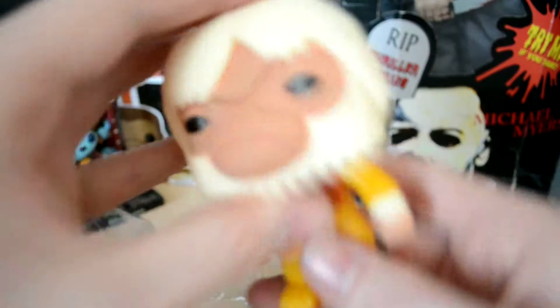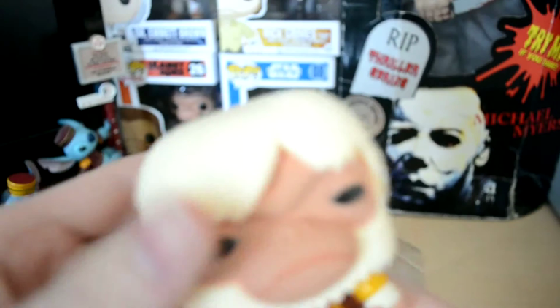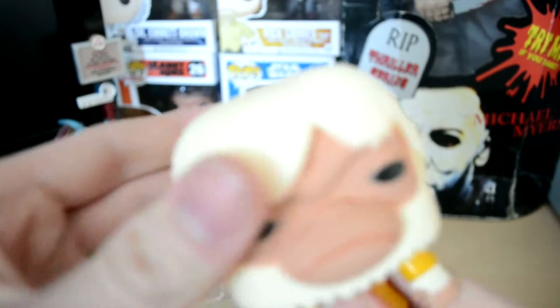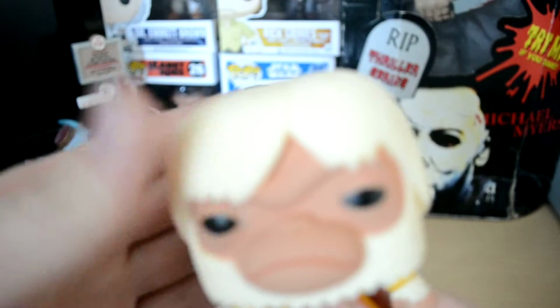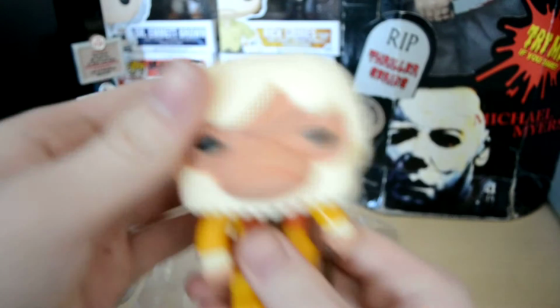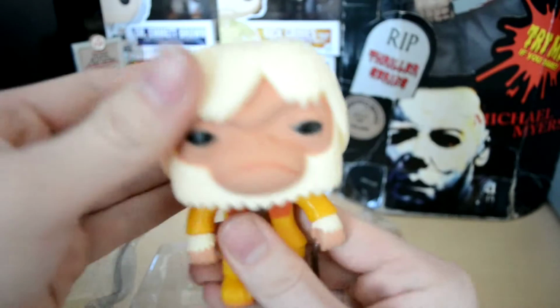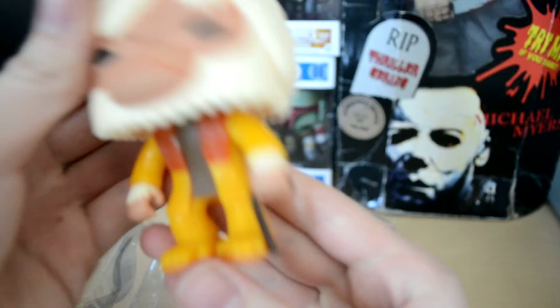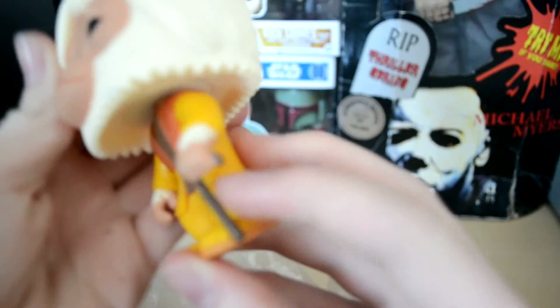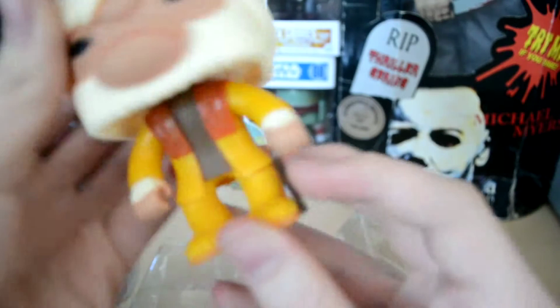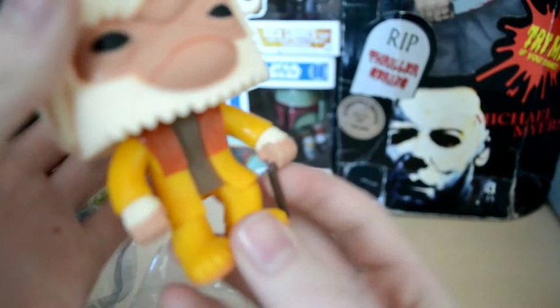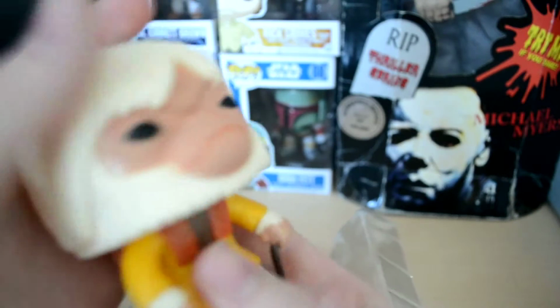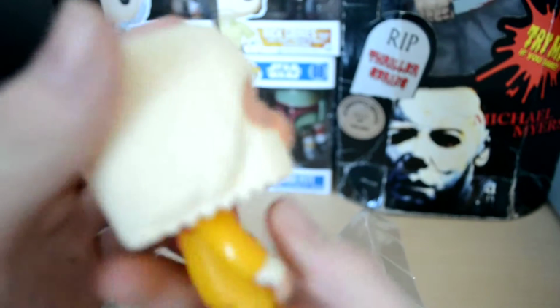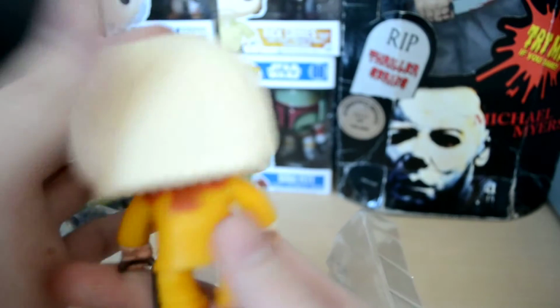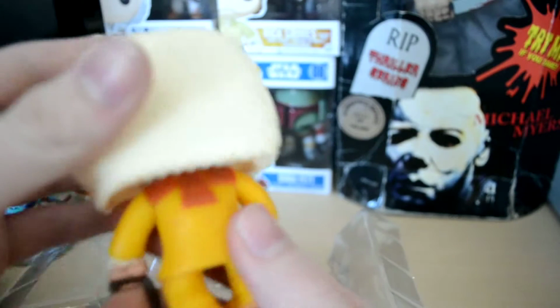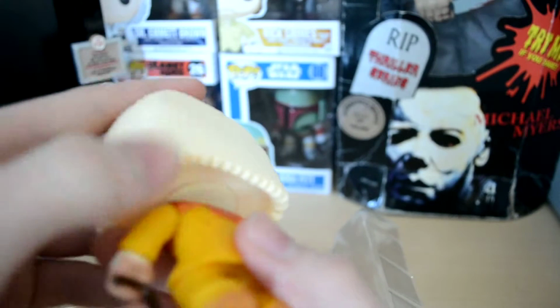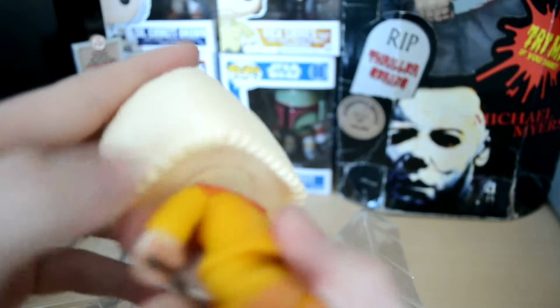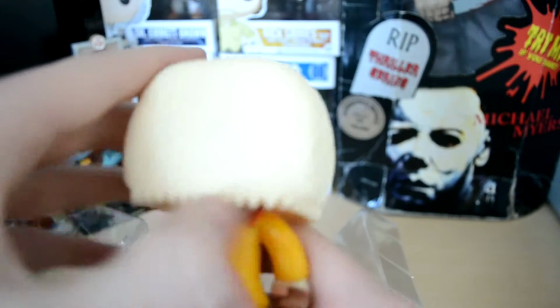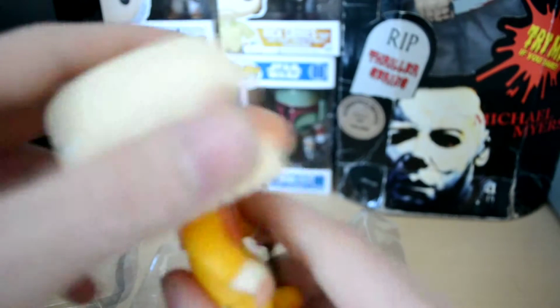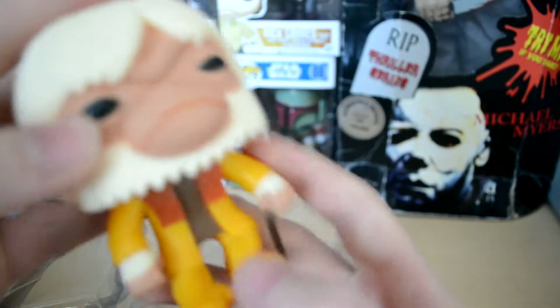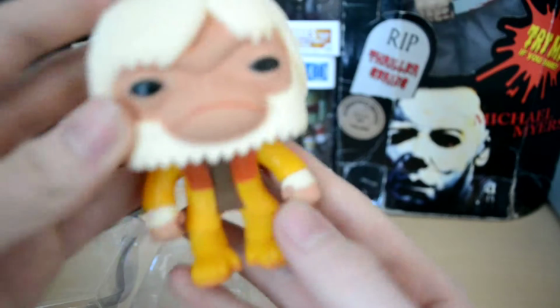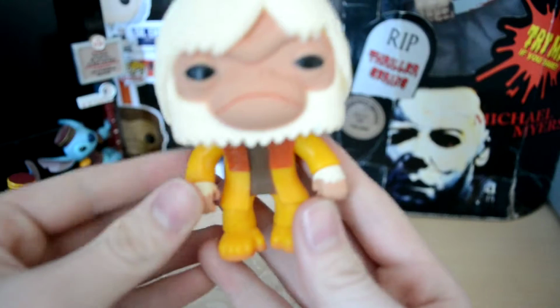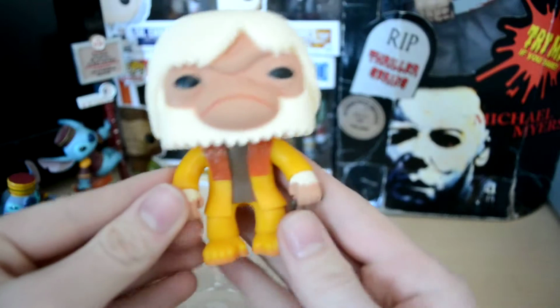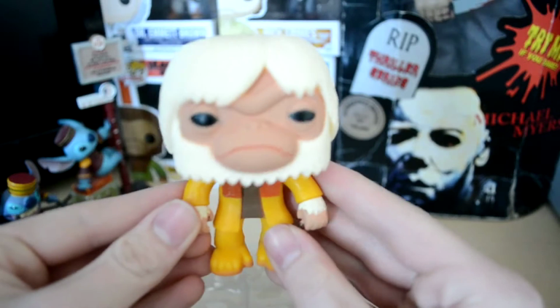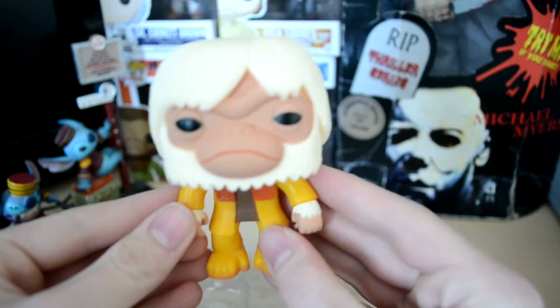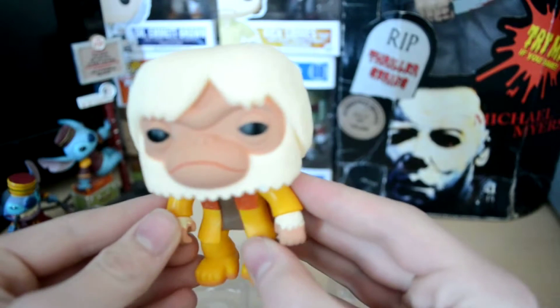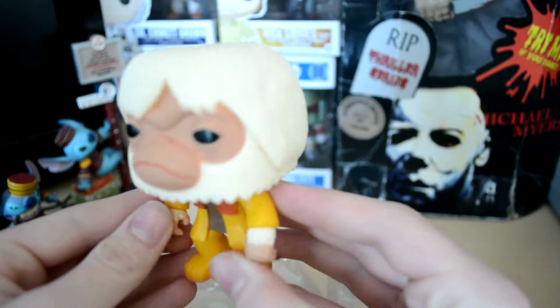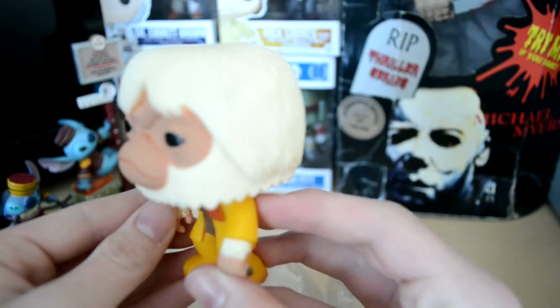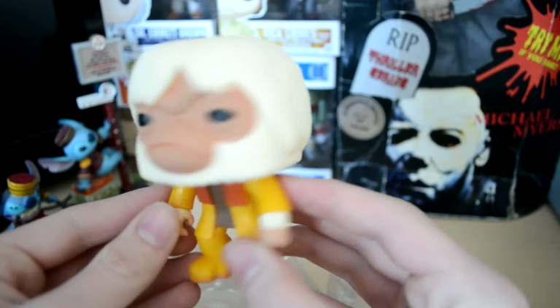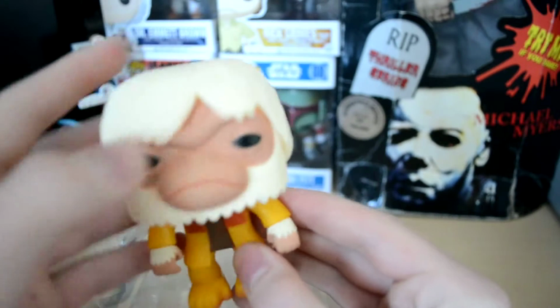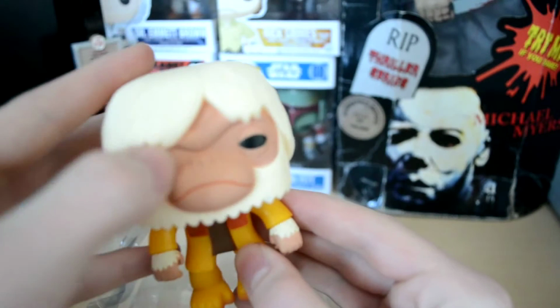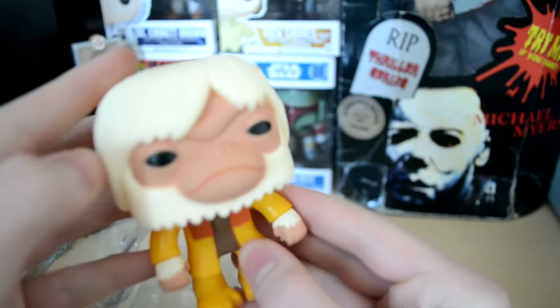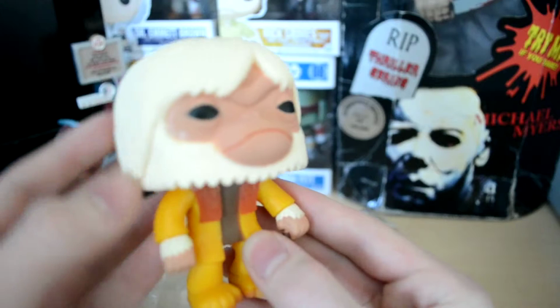There he is — the head swivels. He comes with a walking stick or a cane. I like this texture here; he looks really like him. His hair looks great too.